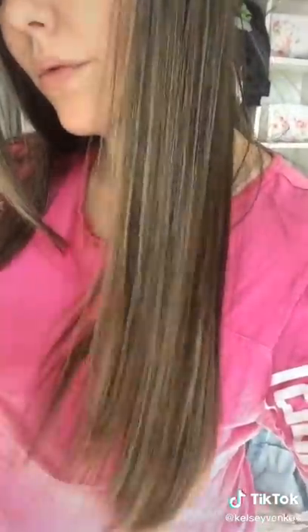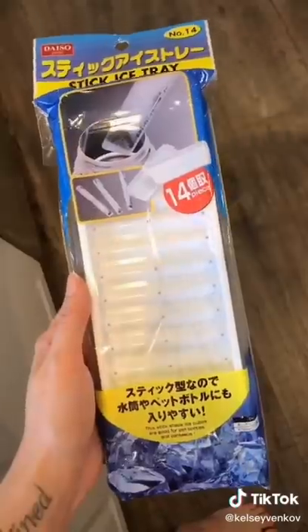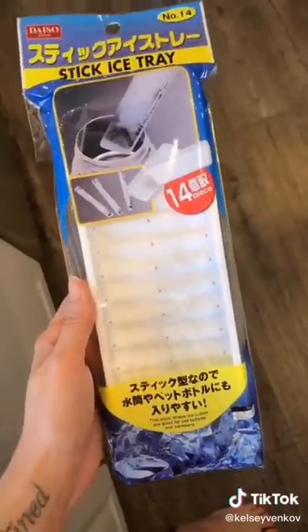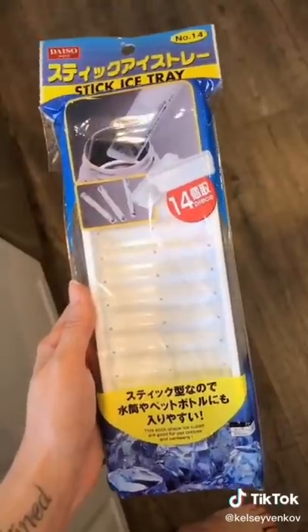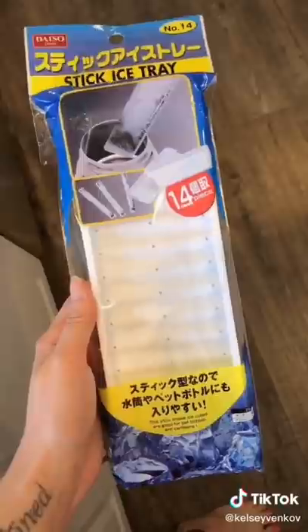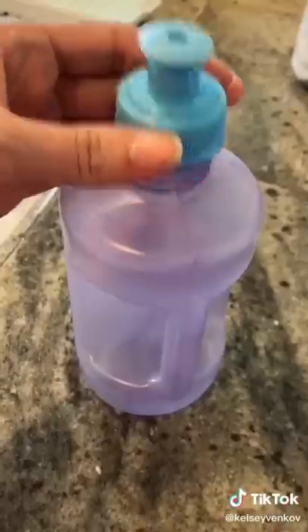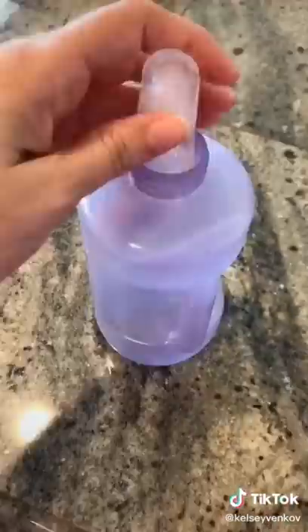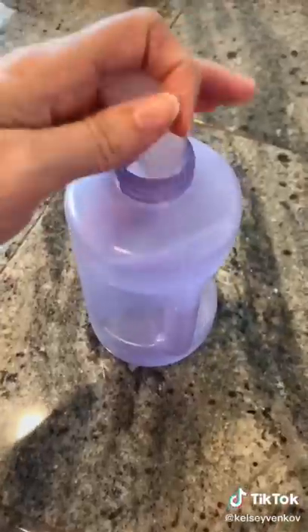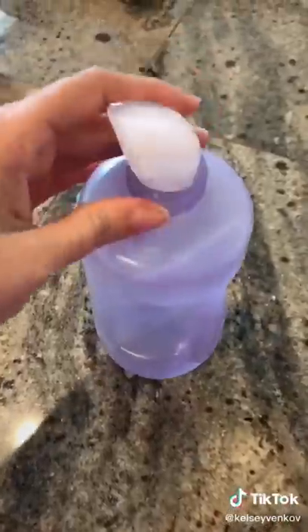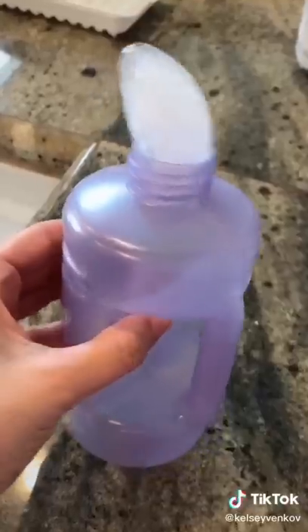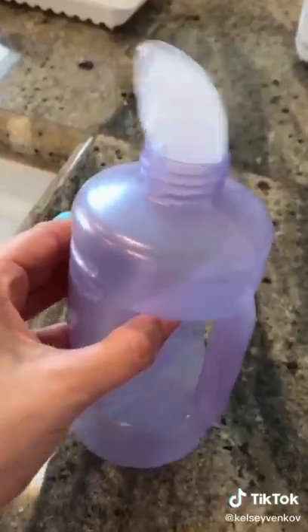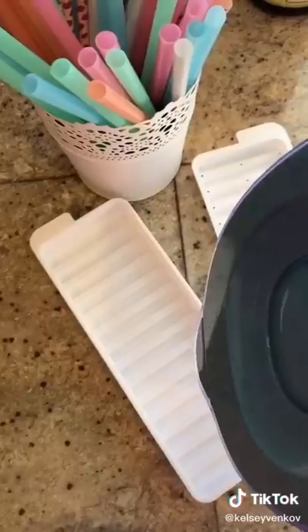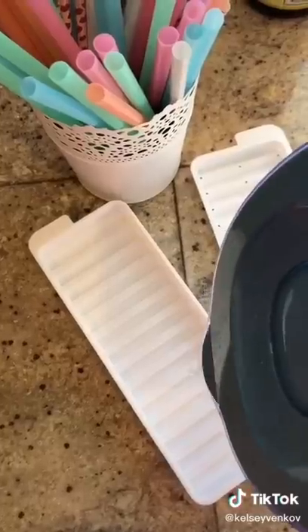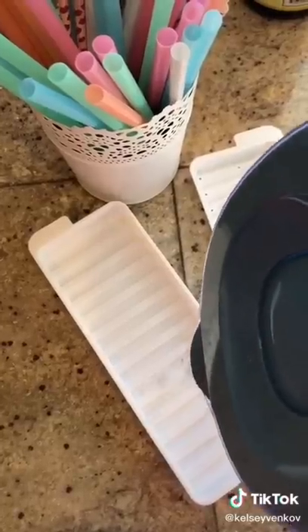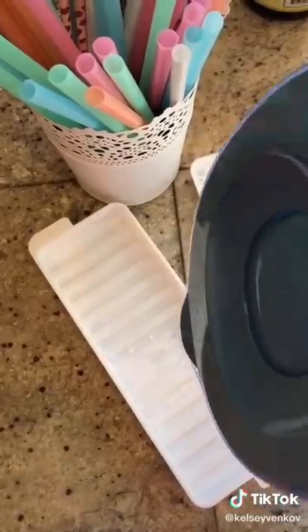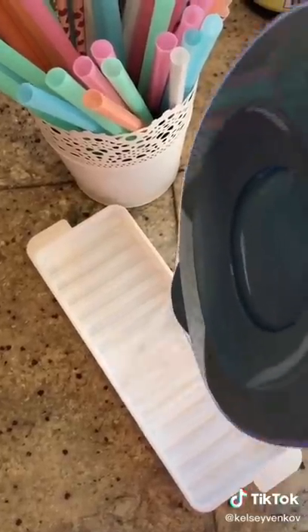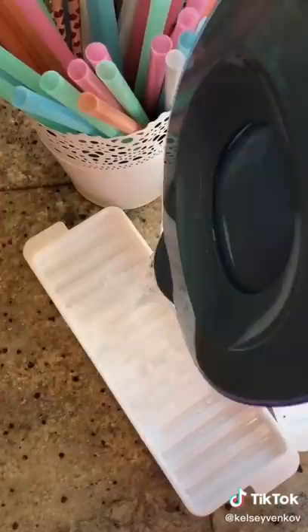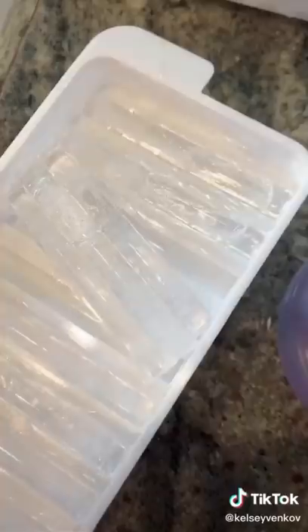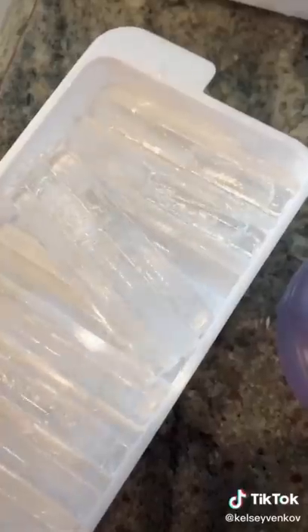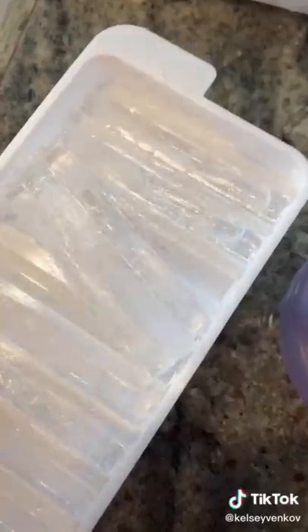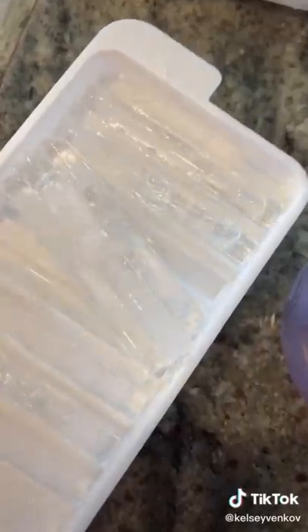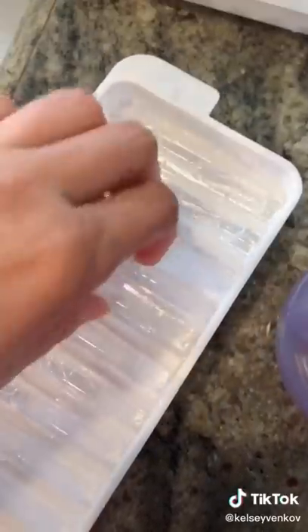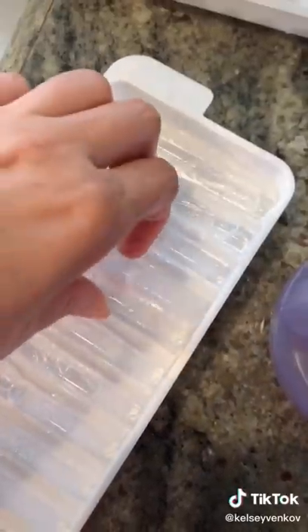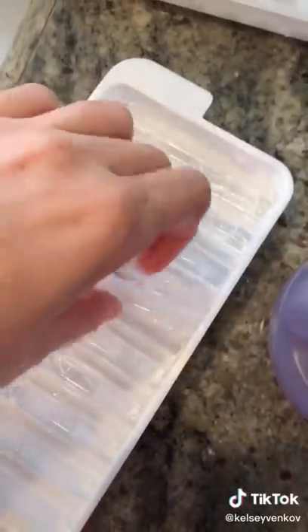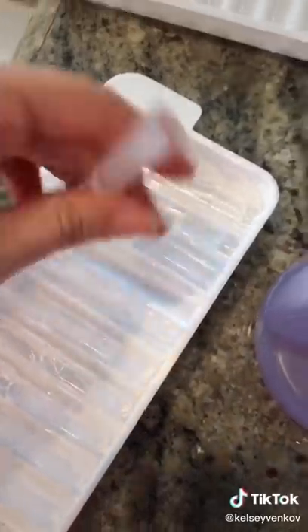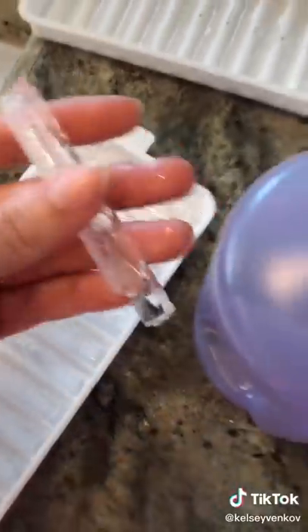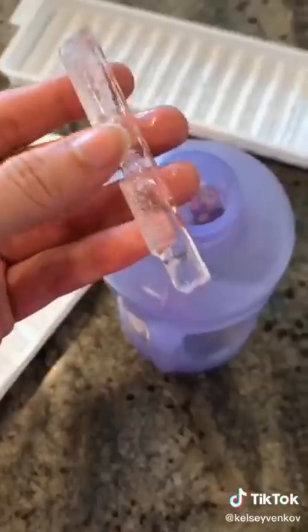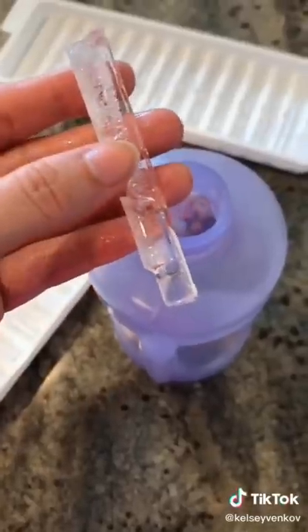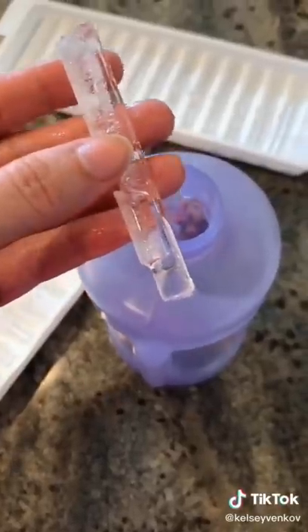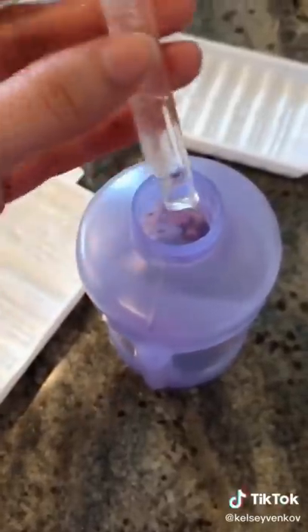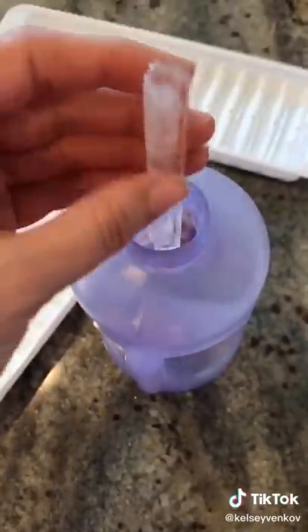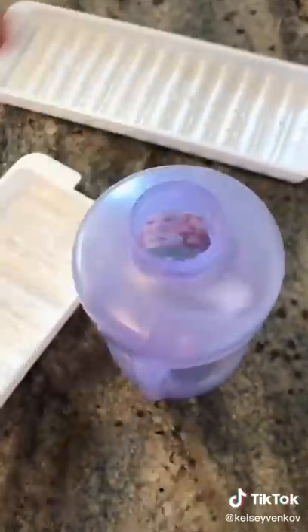Don't you hate when you grab your water bottle and the ice doesn't fit in it? It's seriously such a pet peeve of mine, and this is the perfect solution. It's an ice tray that creates perfectly shaped pieces of ice for your water bottles, and I think it's so smart.